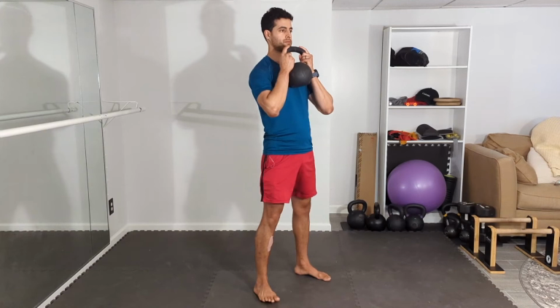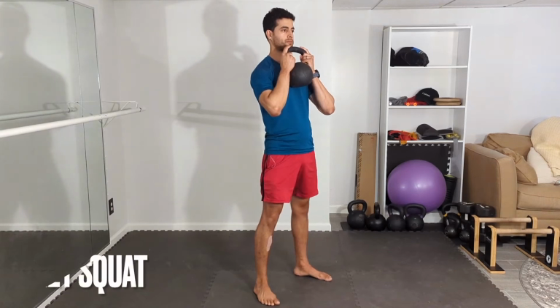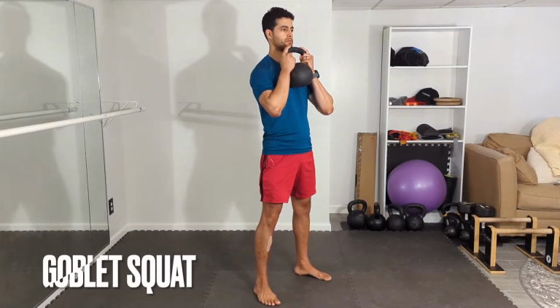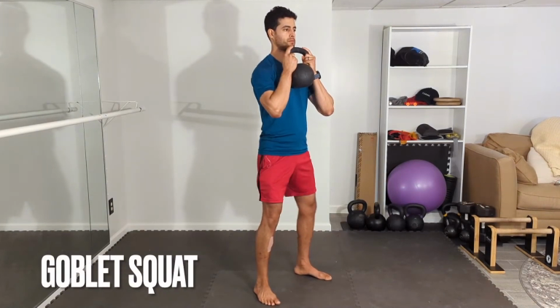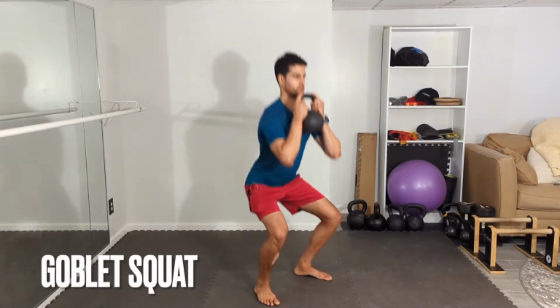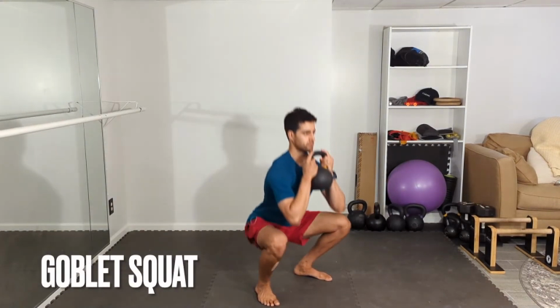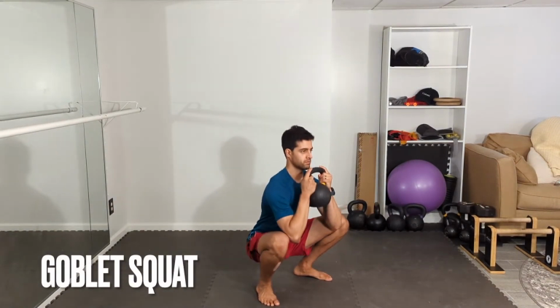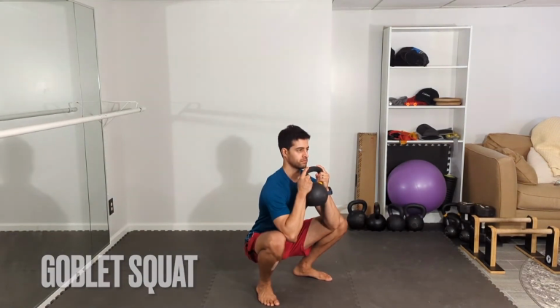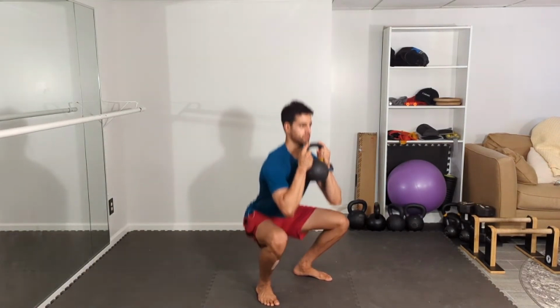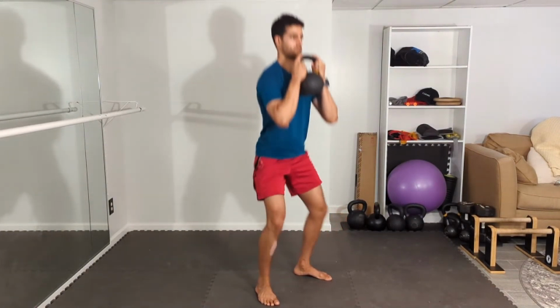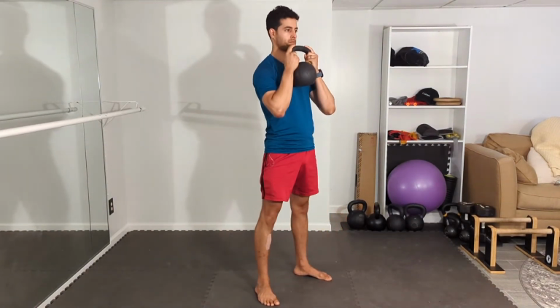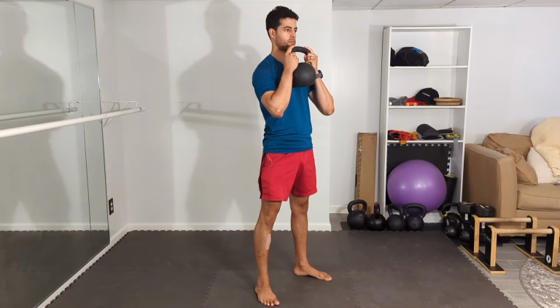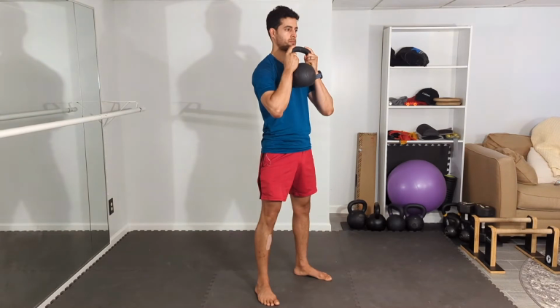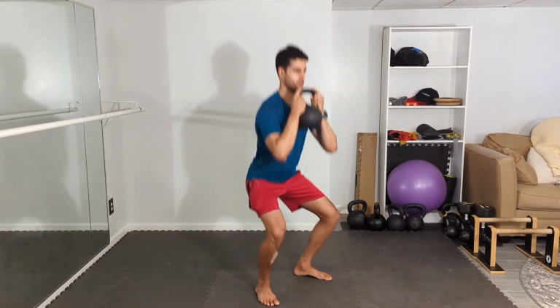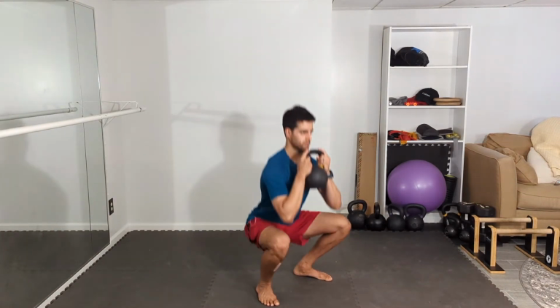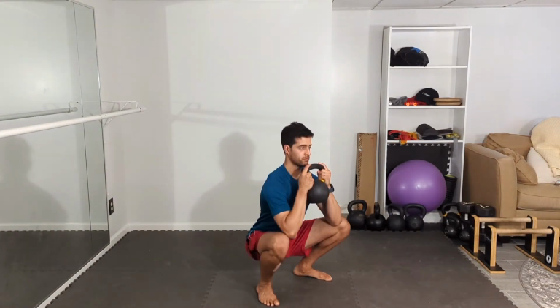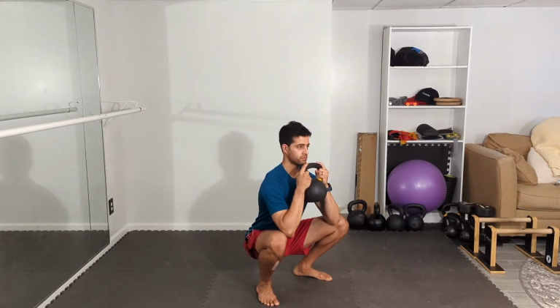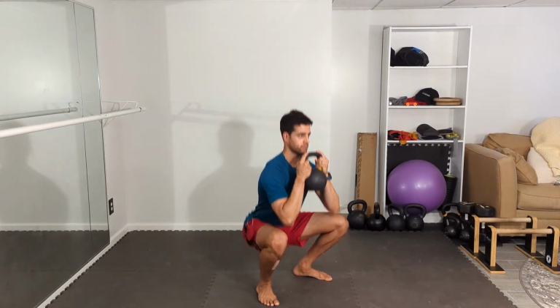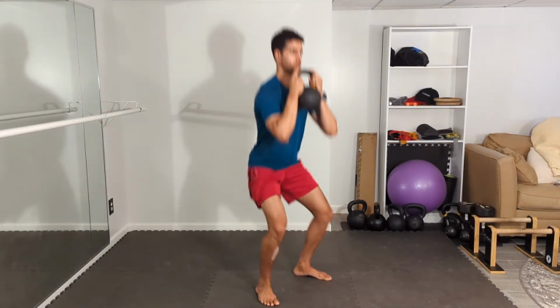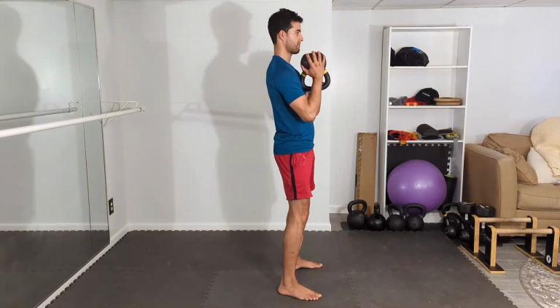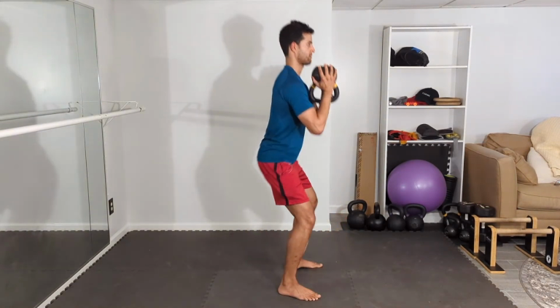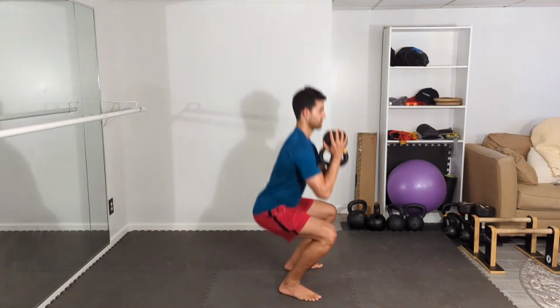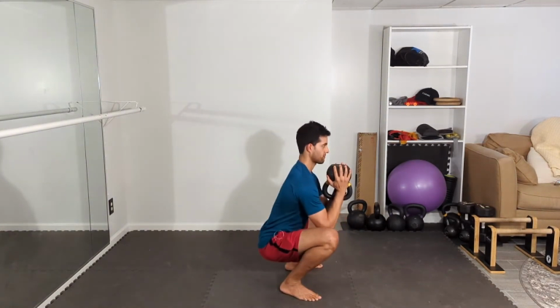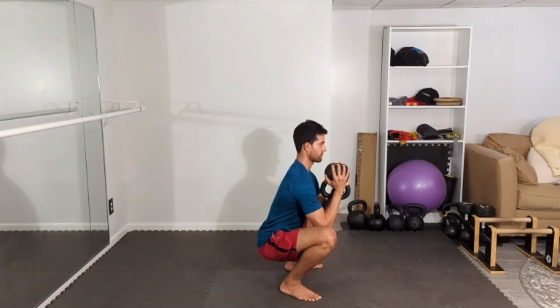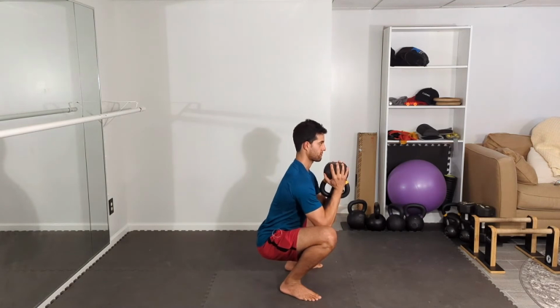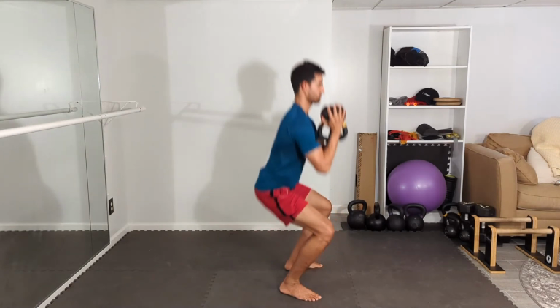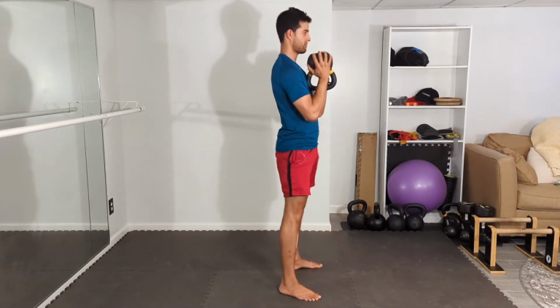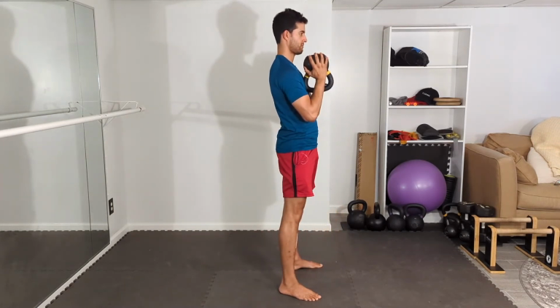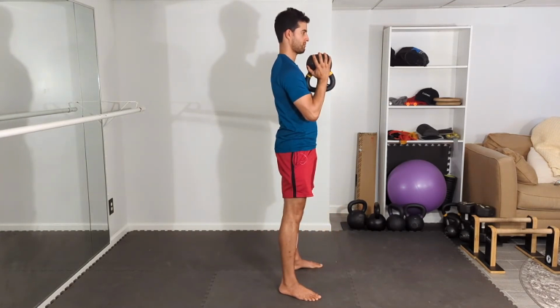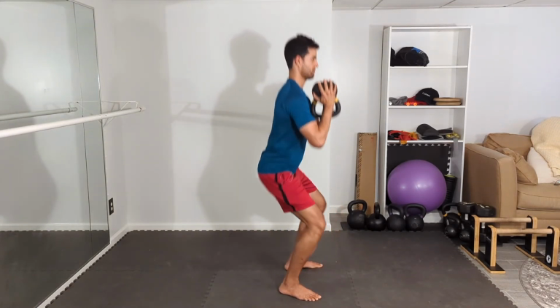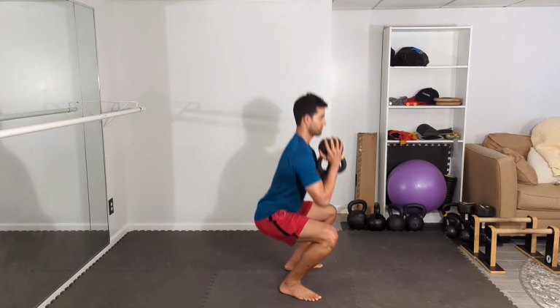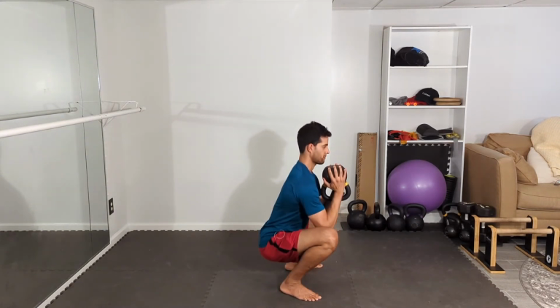Start standing with your feet hip-width apart, slightly turned out. You'll lower down to the bottom of your squat, keeping a tall spine, keeping the elbows in, and then you will push to stand tall. Here I'm holding the kettlebell in a bottoms-up position. You can do this with a dumbbell as well.